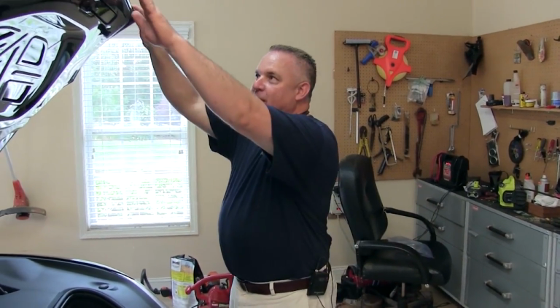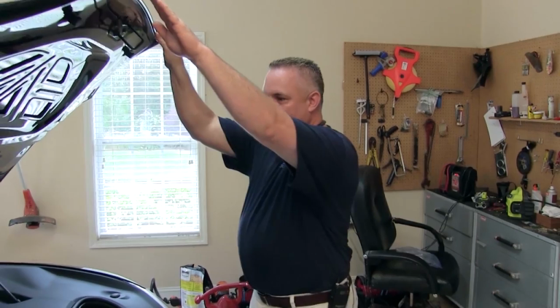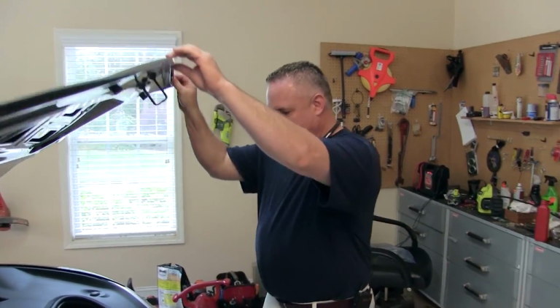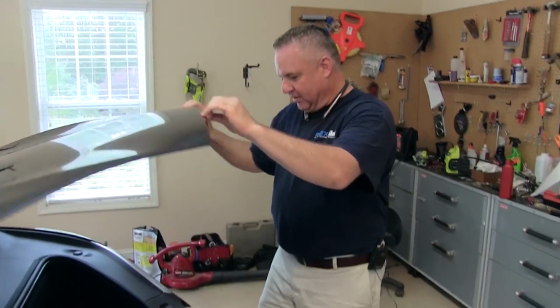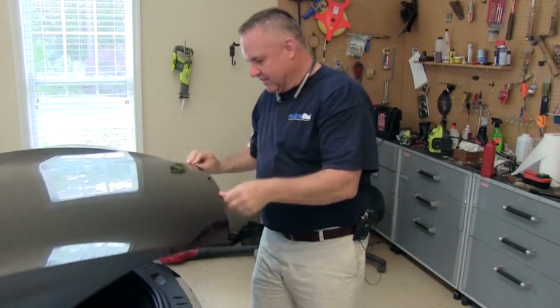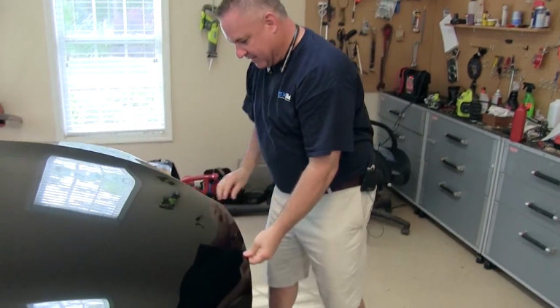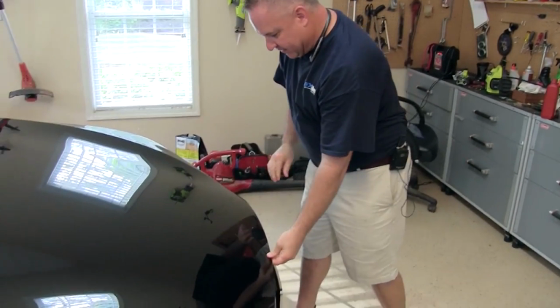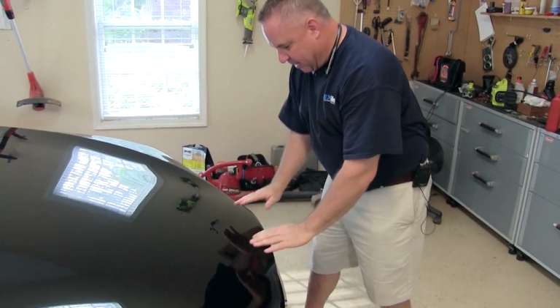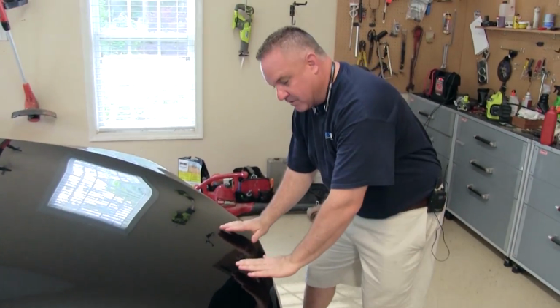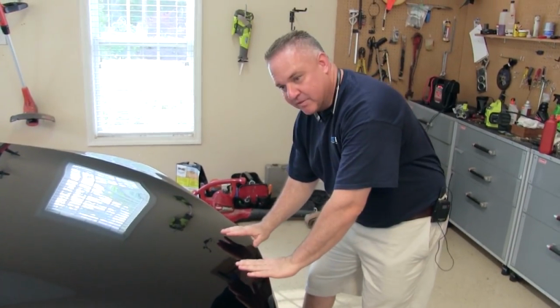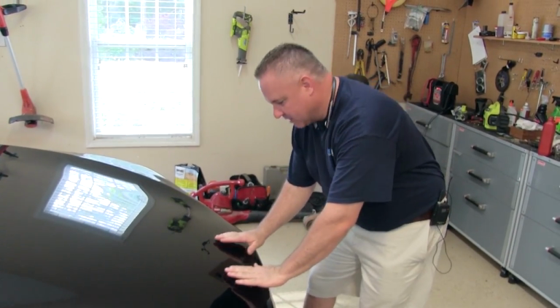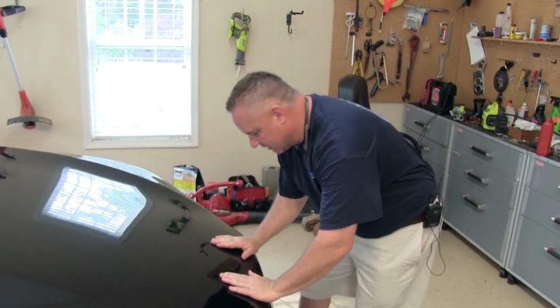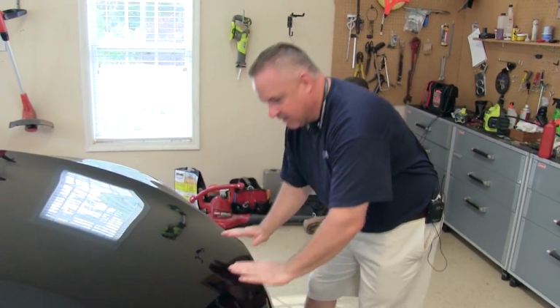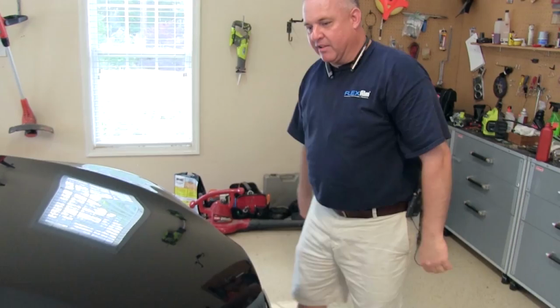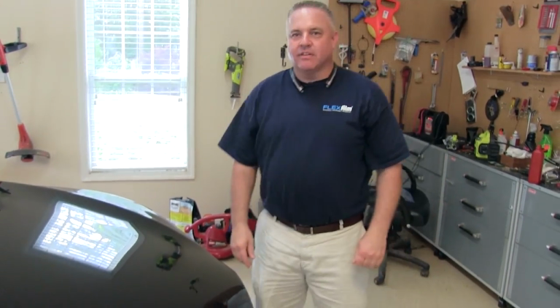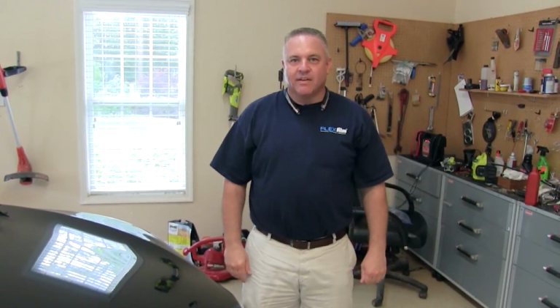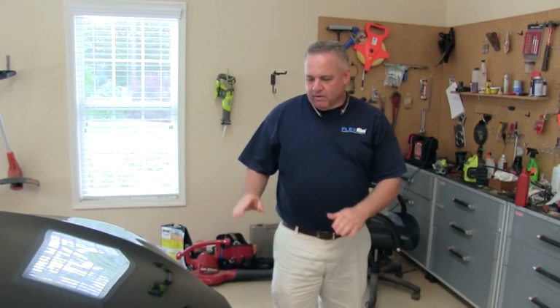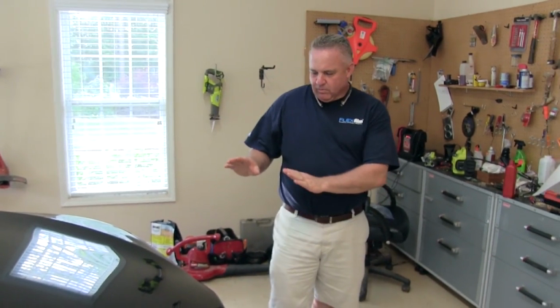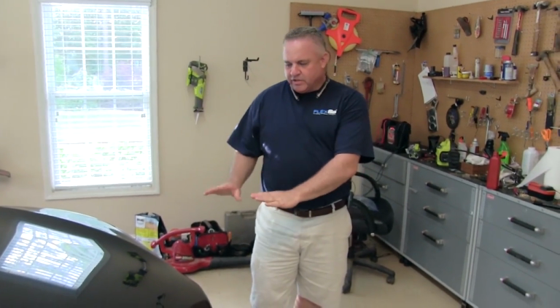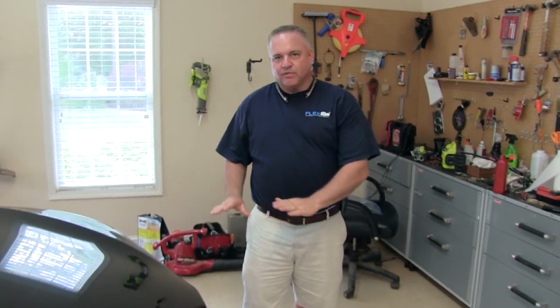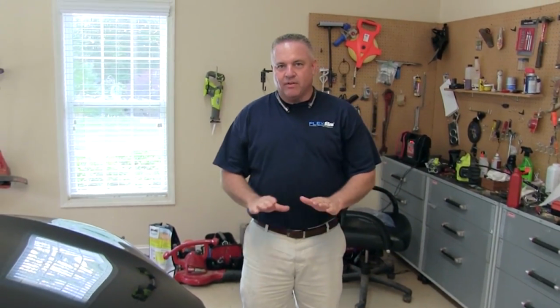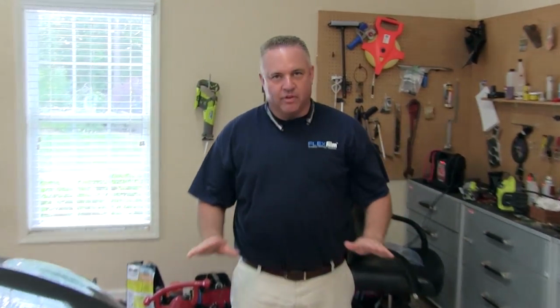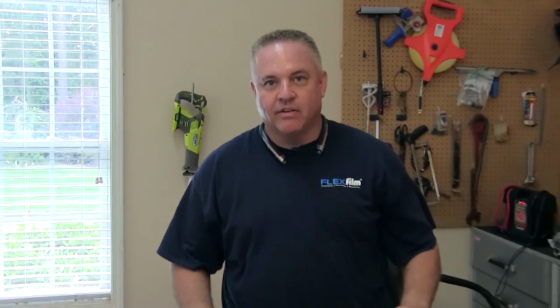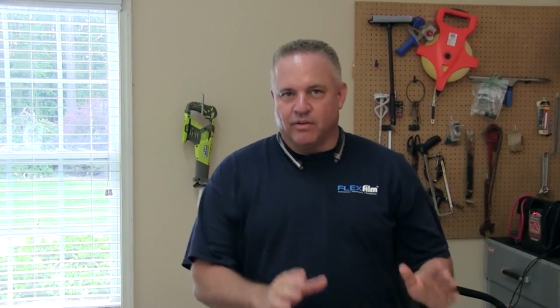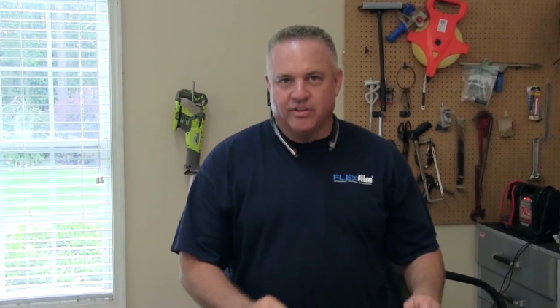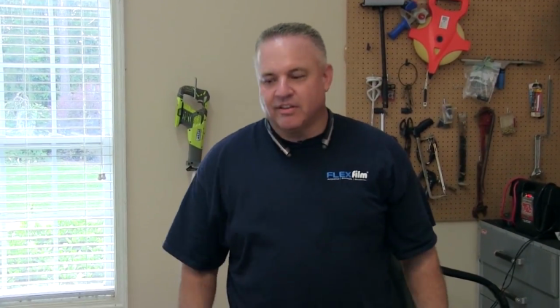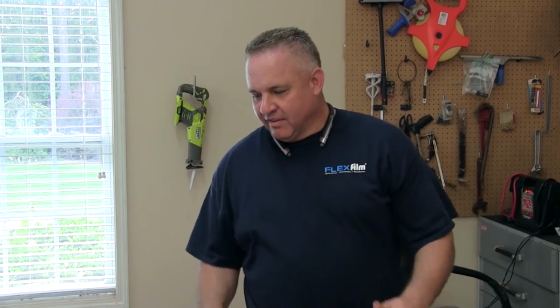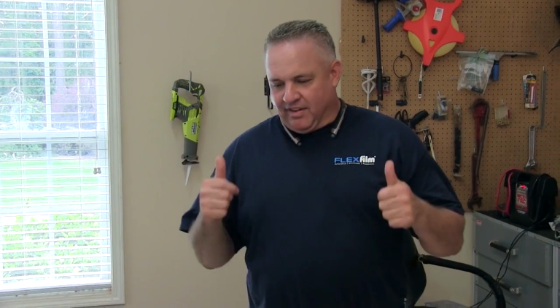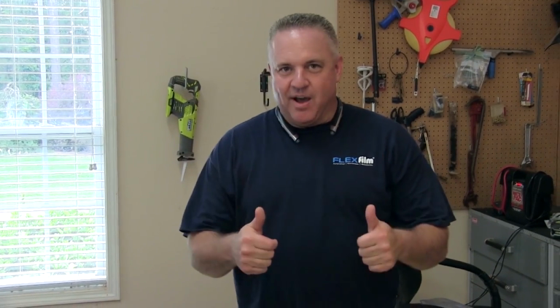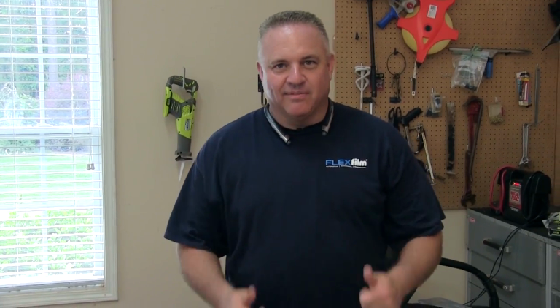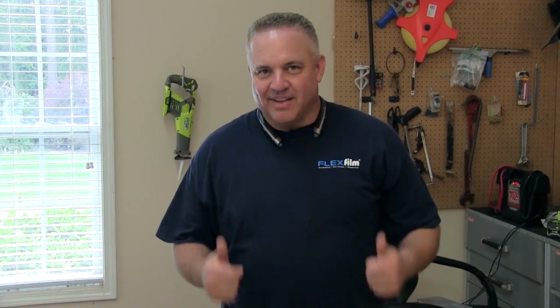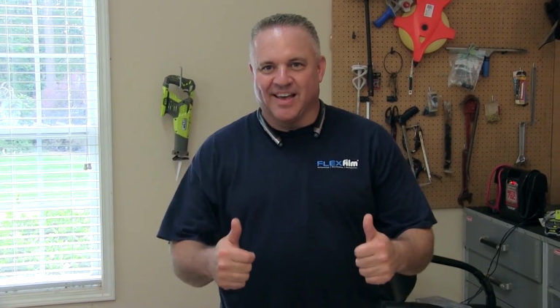We've got to close the hood. Put your hands on both sides and close it. Once you get this far, you're done — your oil has been changed, and you can ride out and have a good time.